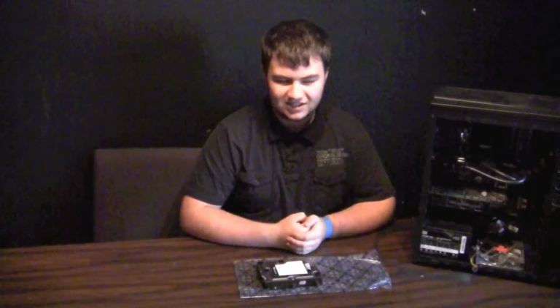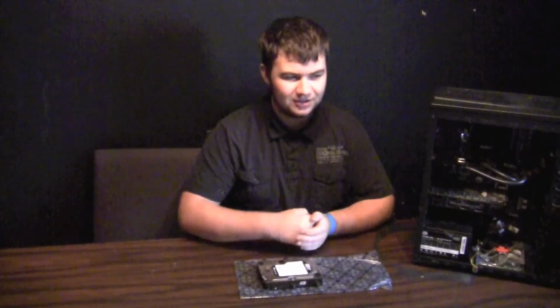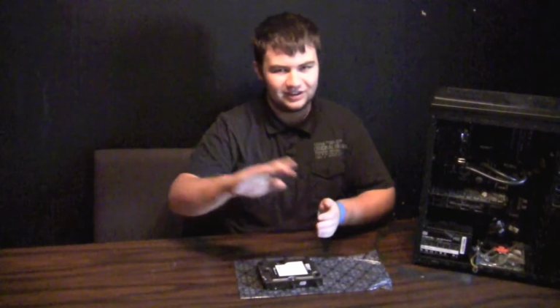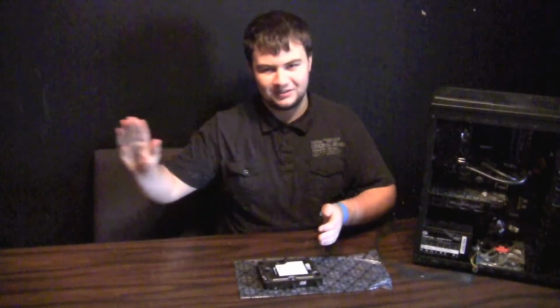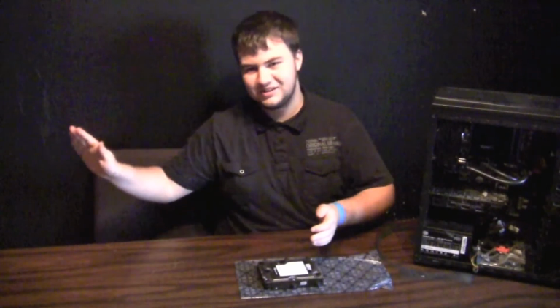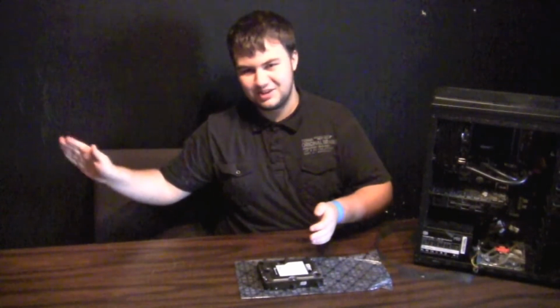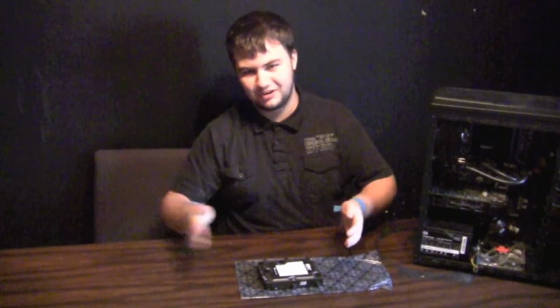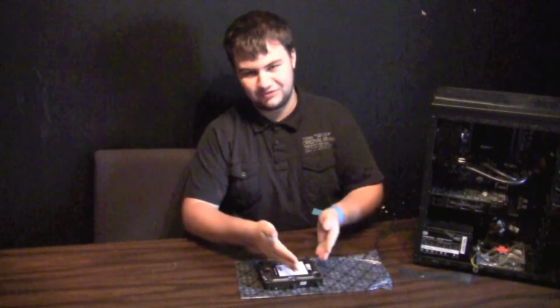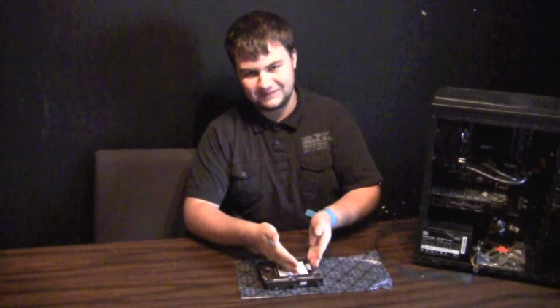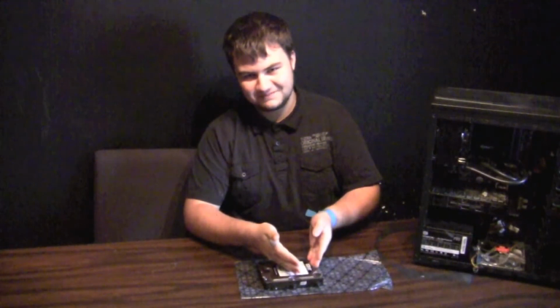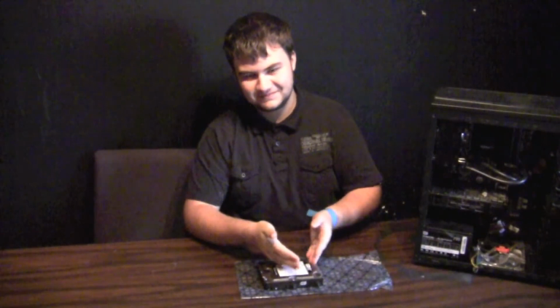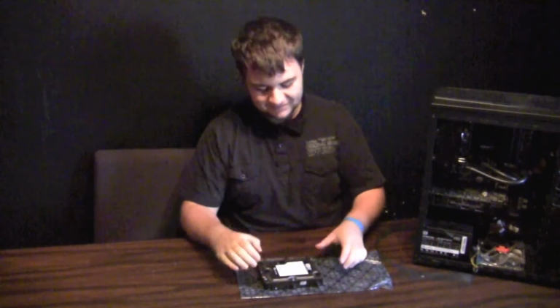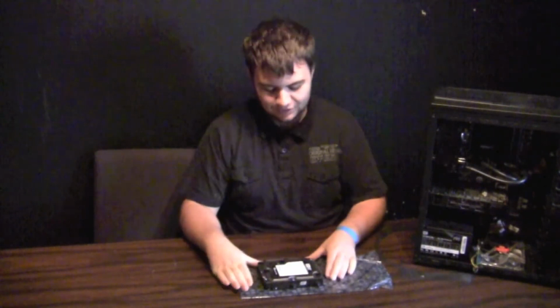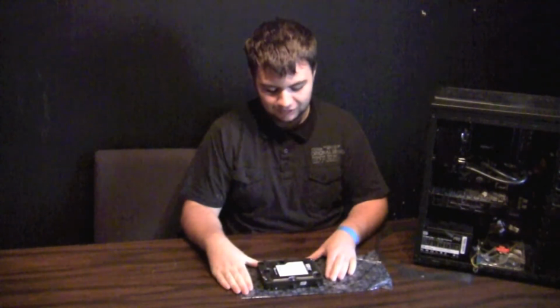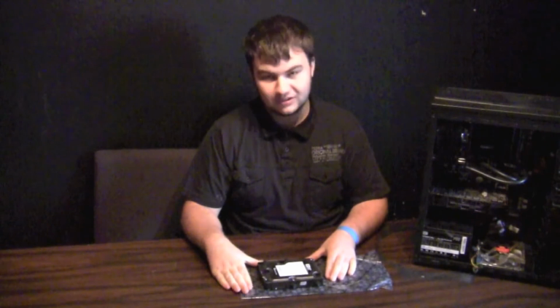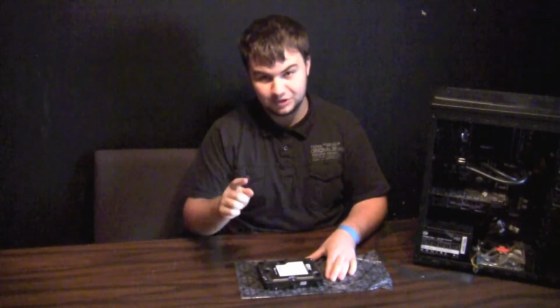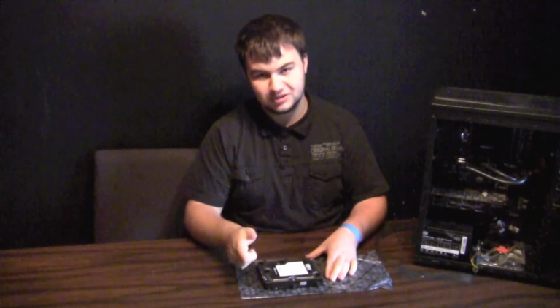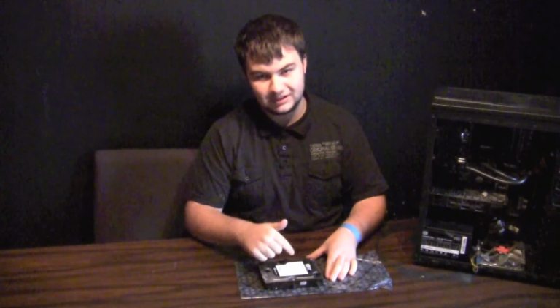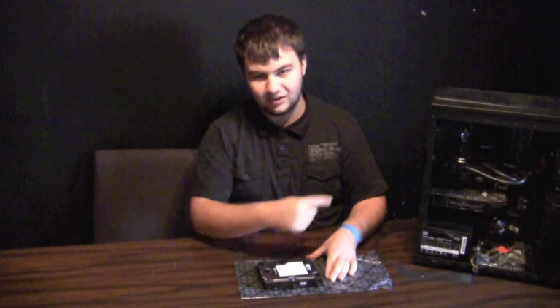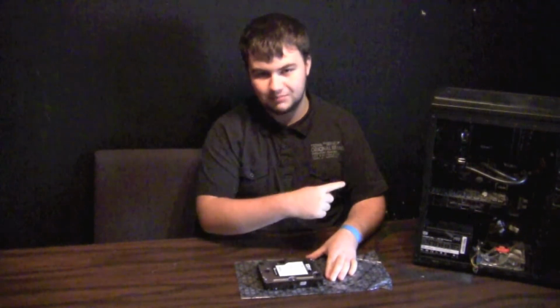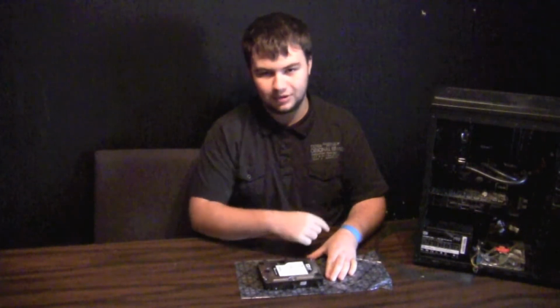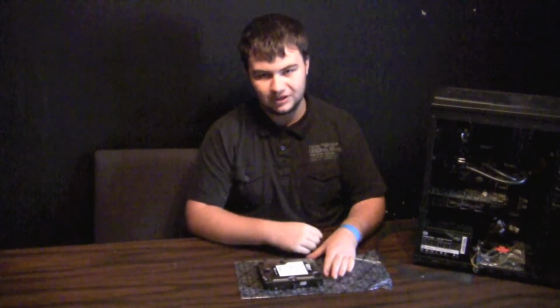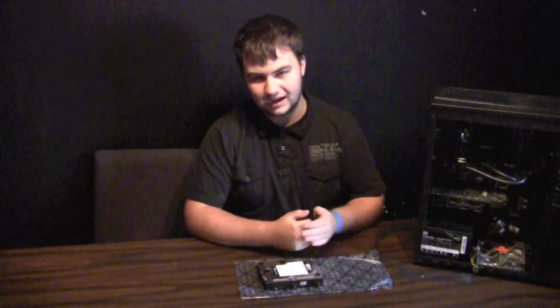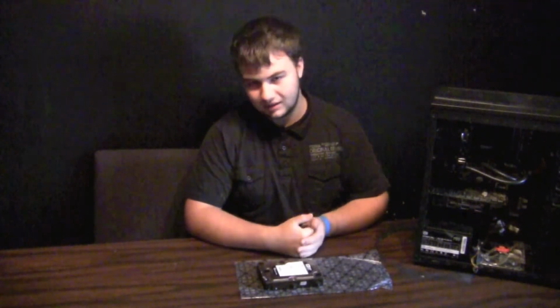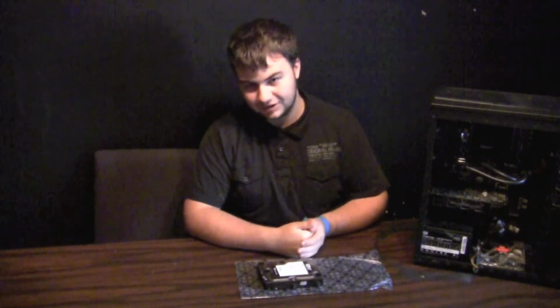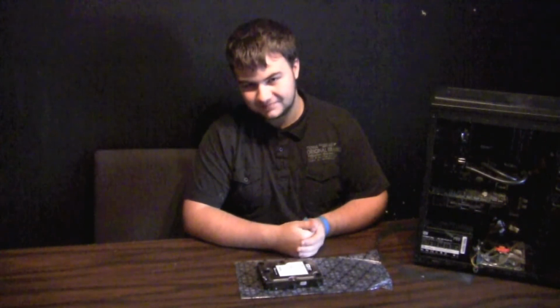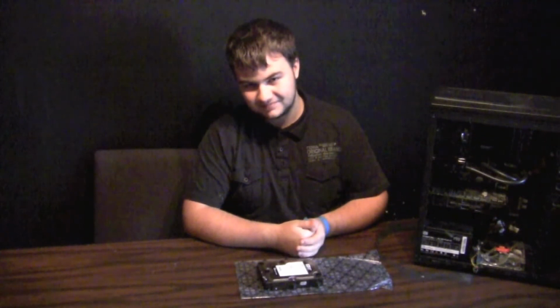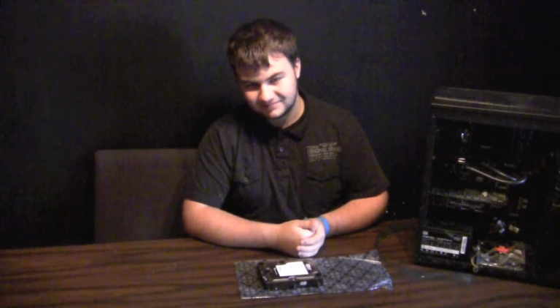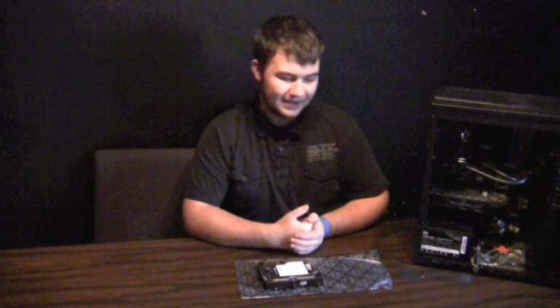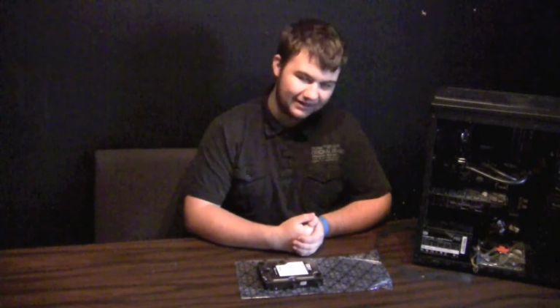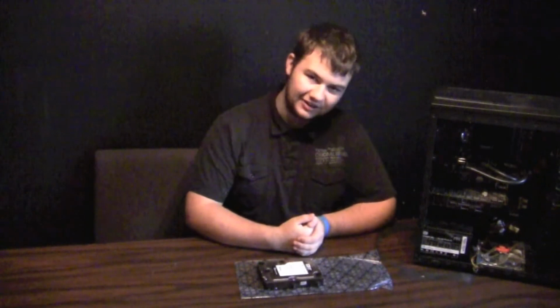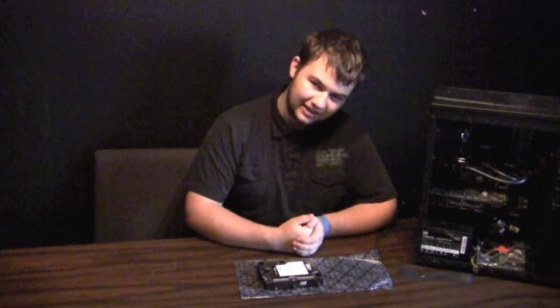In the beginning there was a hard drive, and those were used to store data on your computer so that you could access it later. Now back to my regular voice.